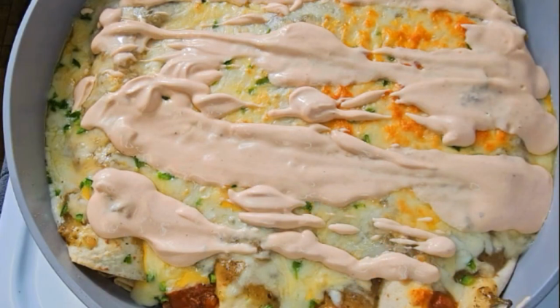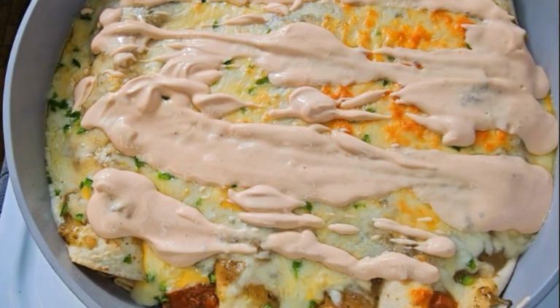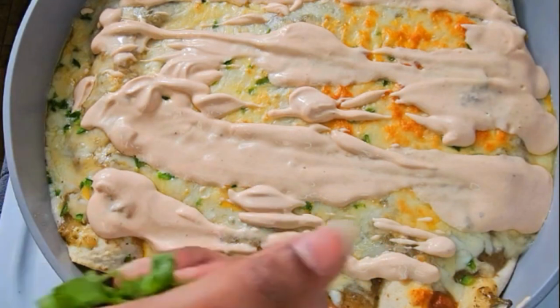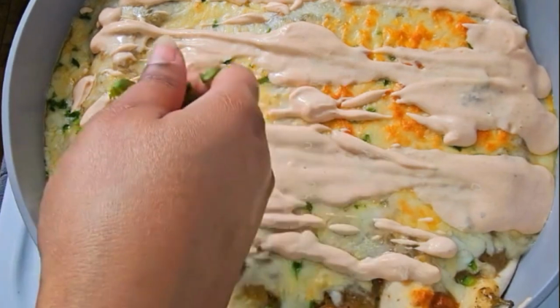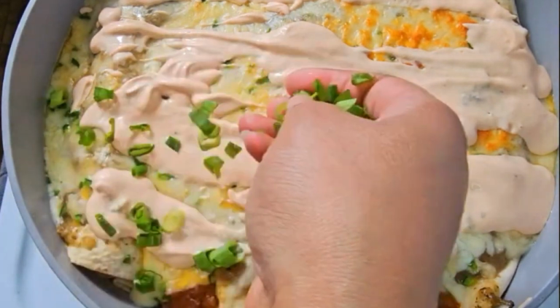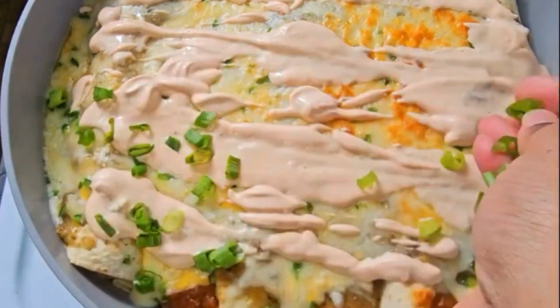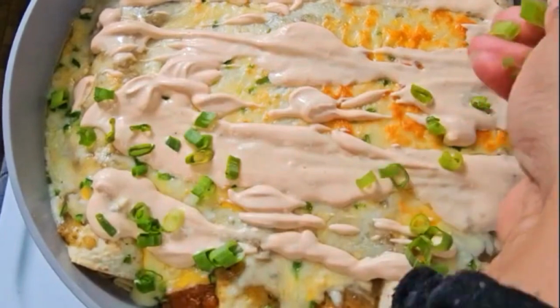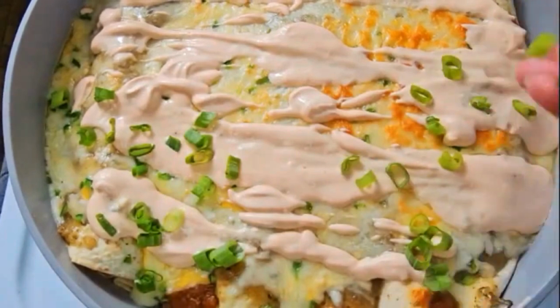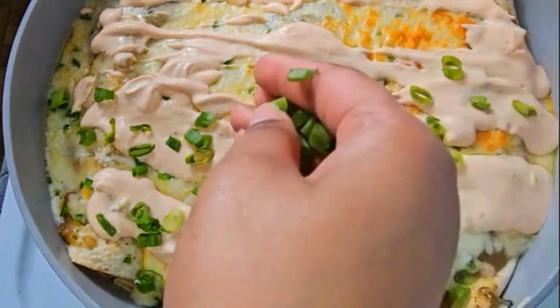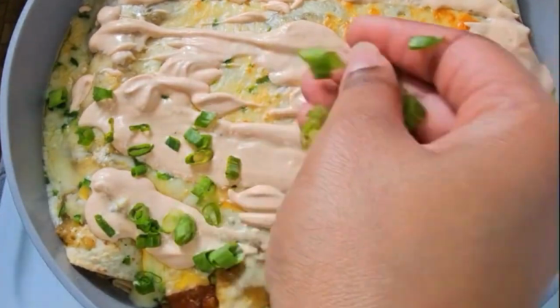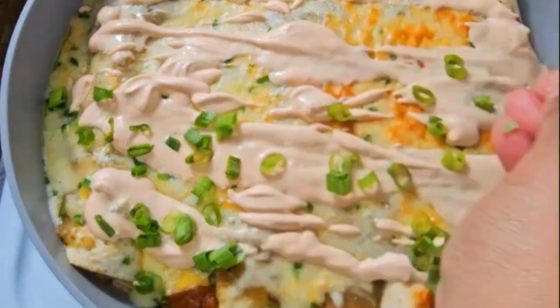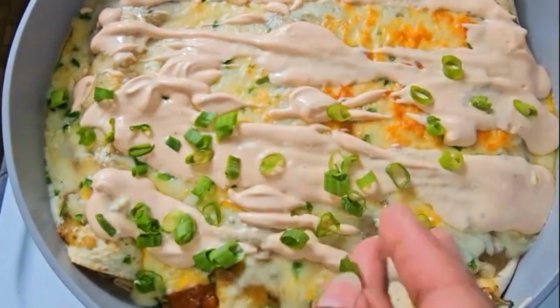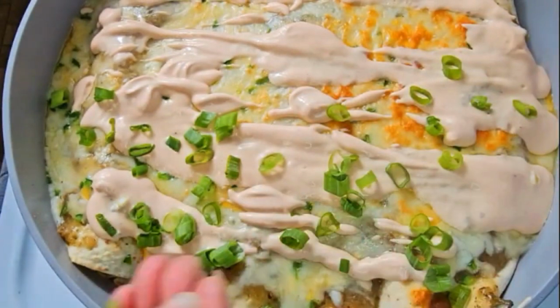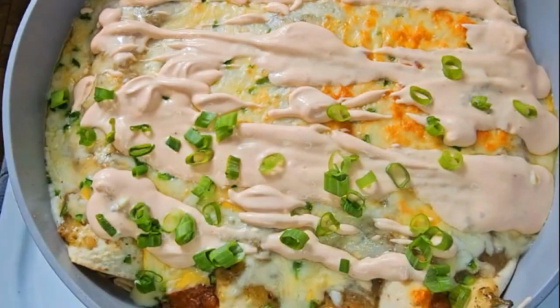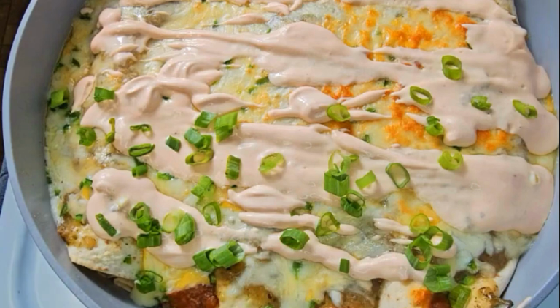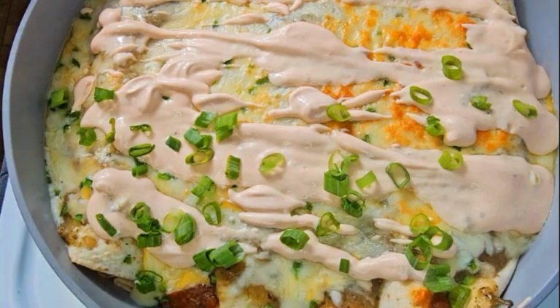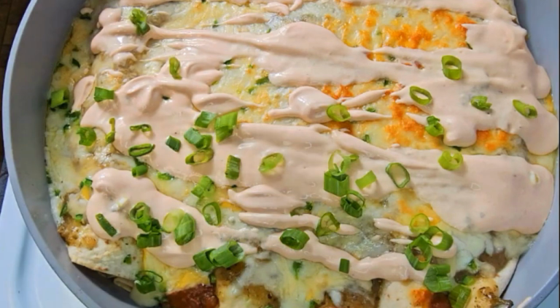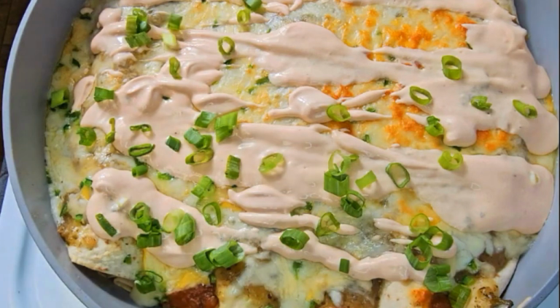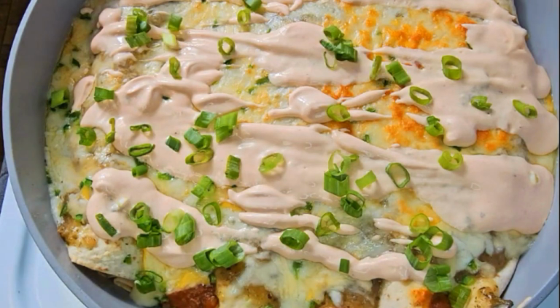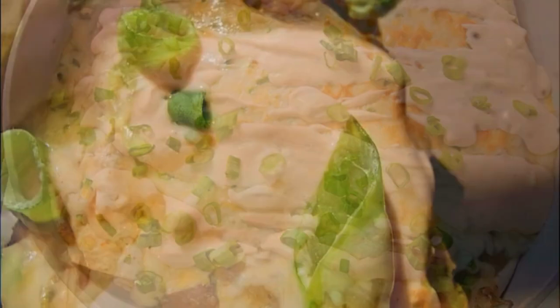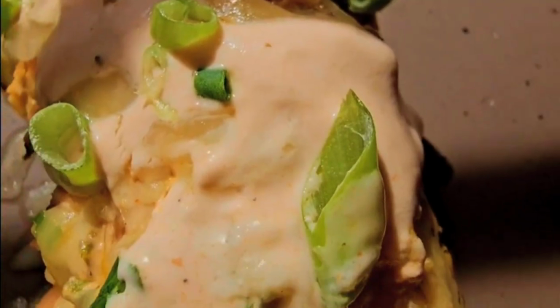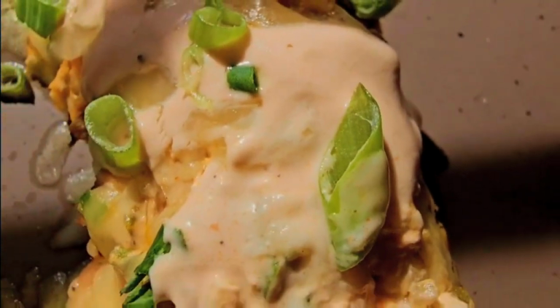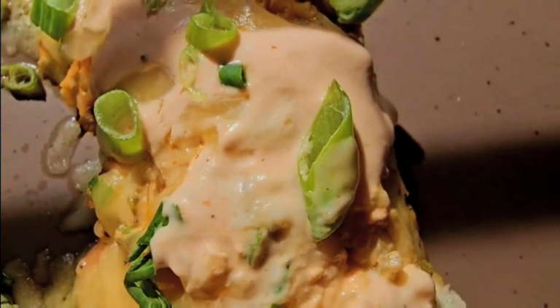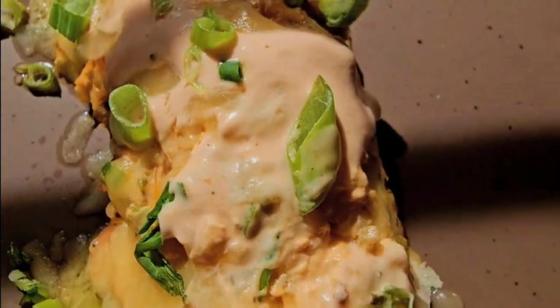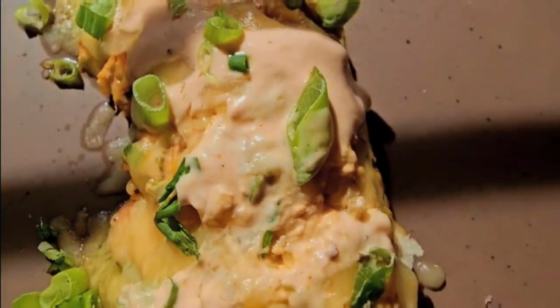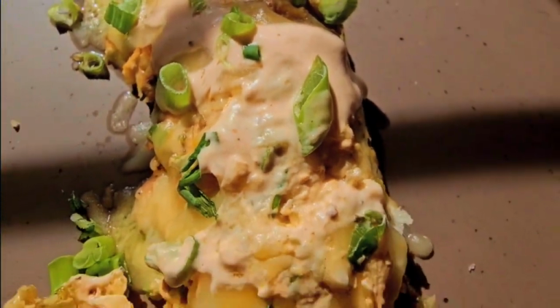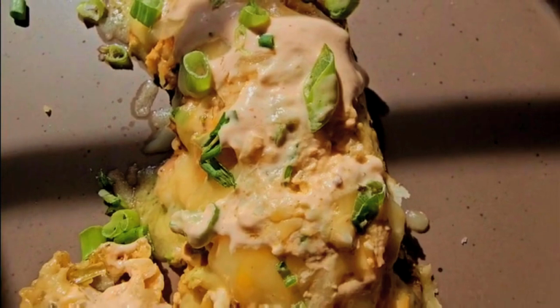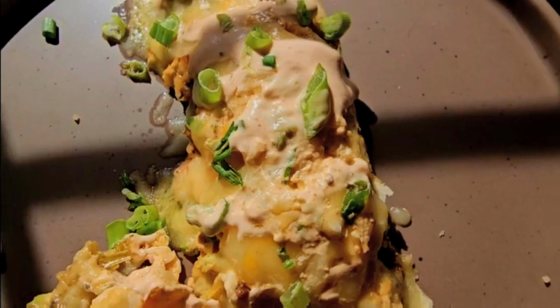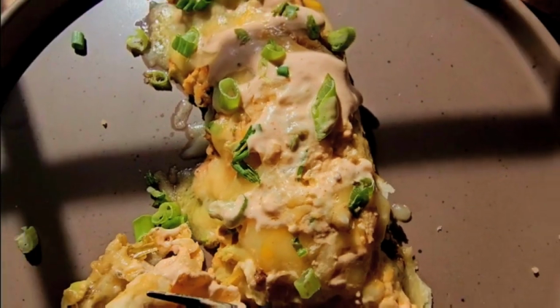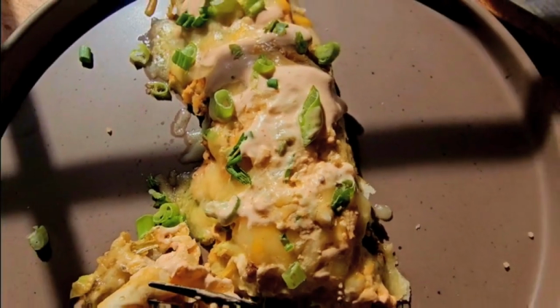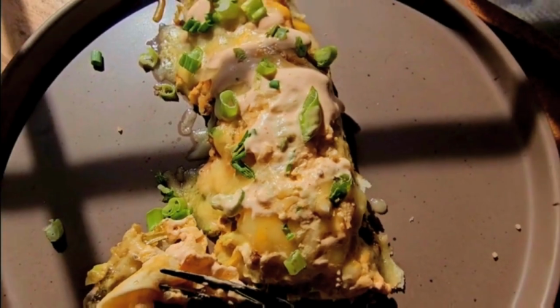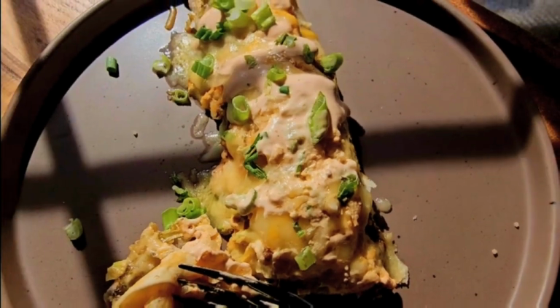Sprinkle in some green onions and you're ready to serve. Here's my plate — sorry, I already took a bite. I forgot to take a picture or a video of the finished goods.